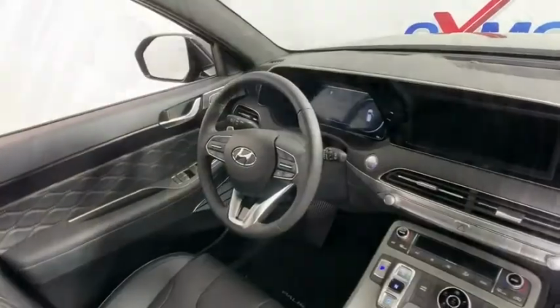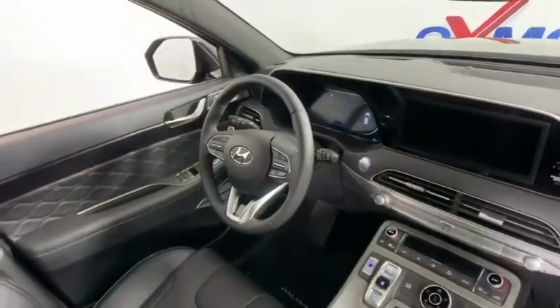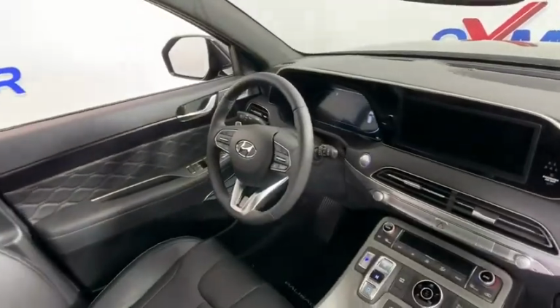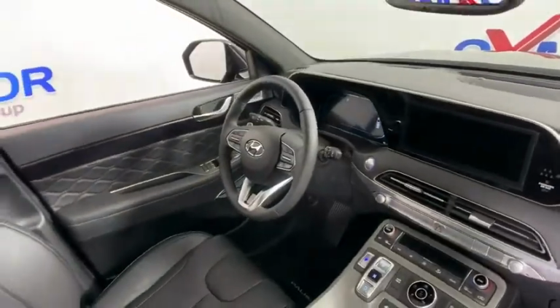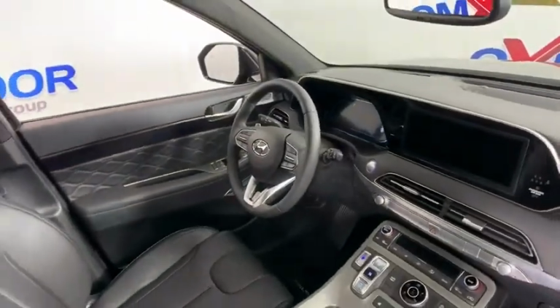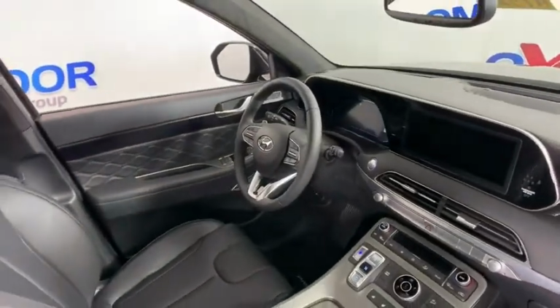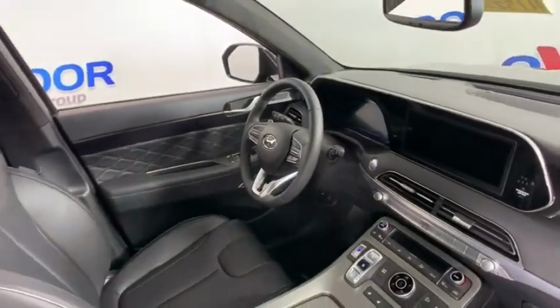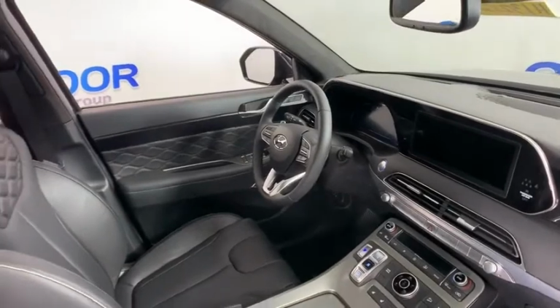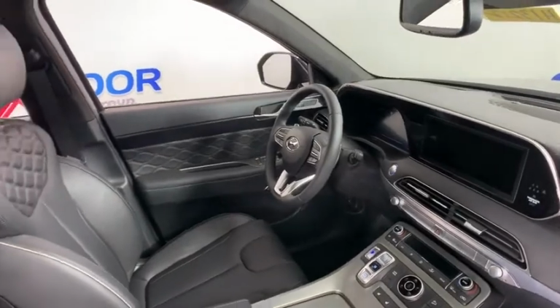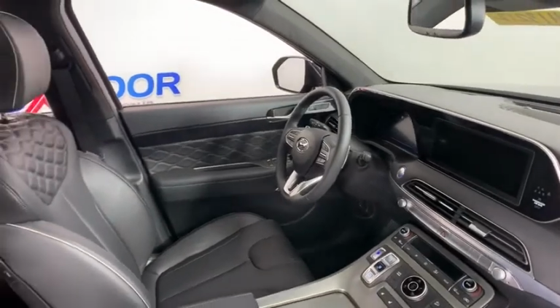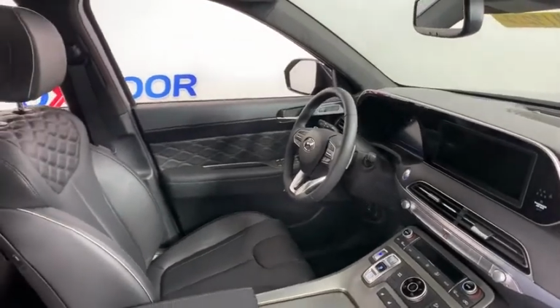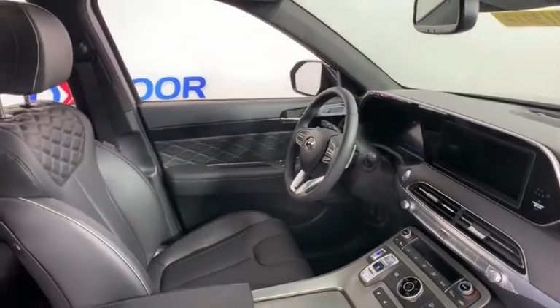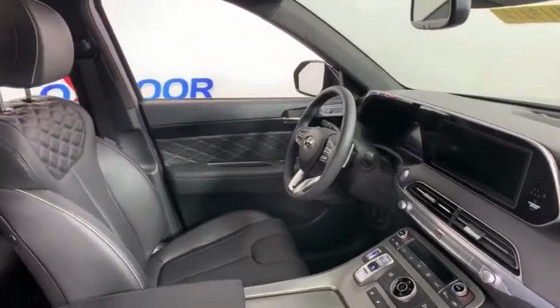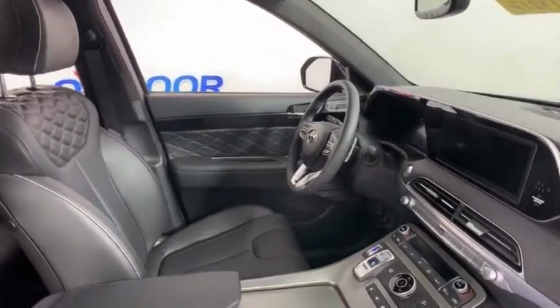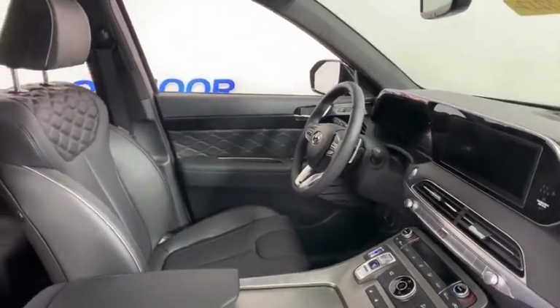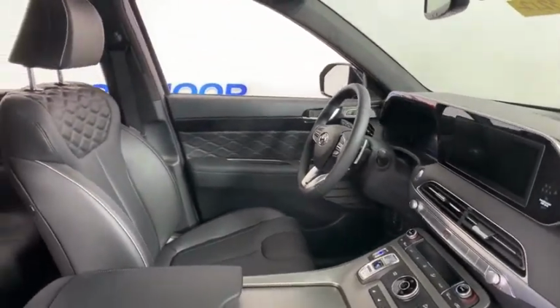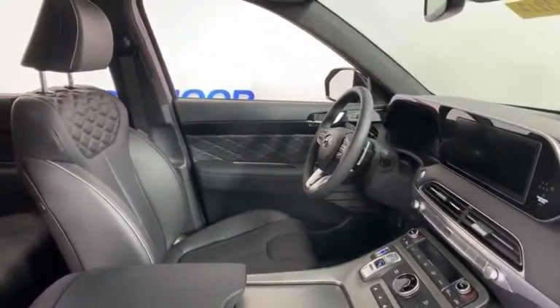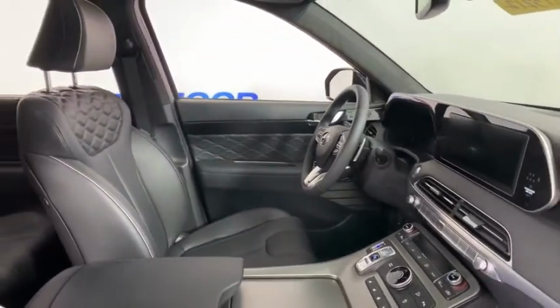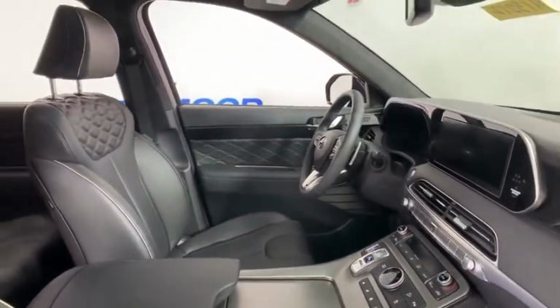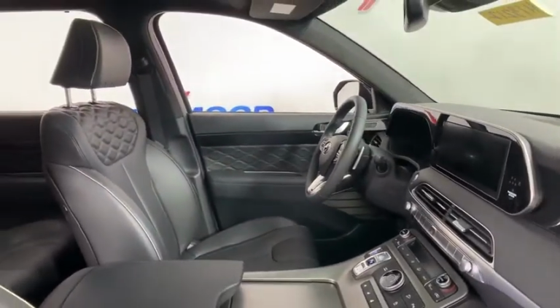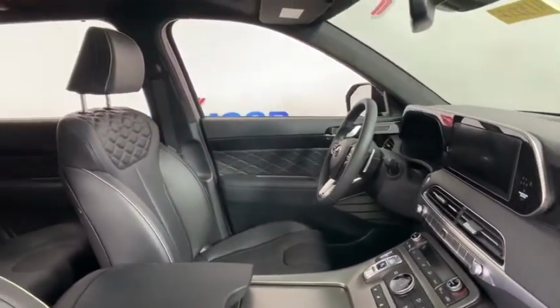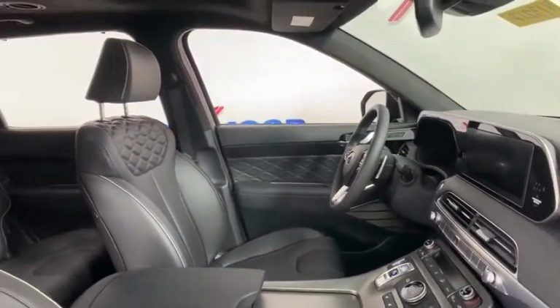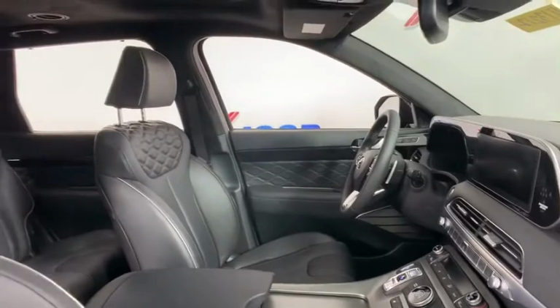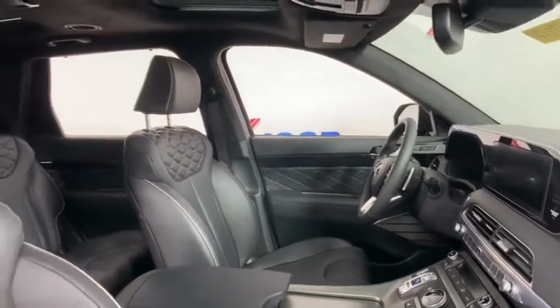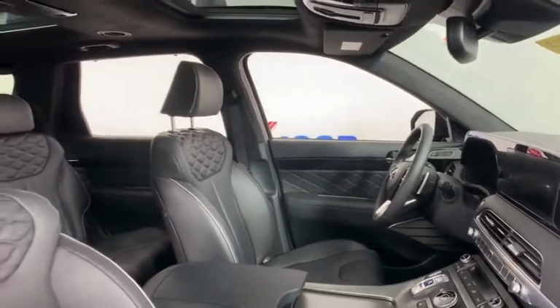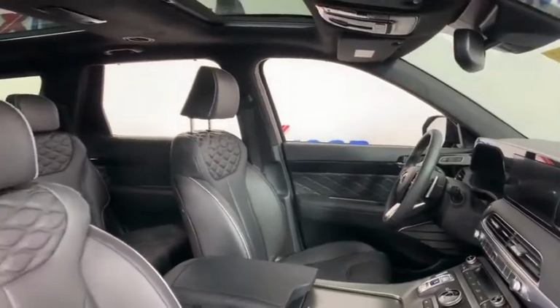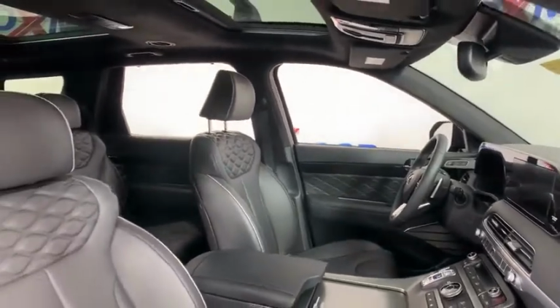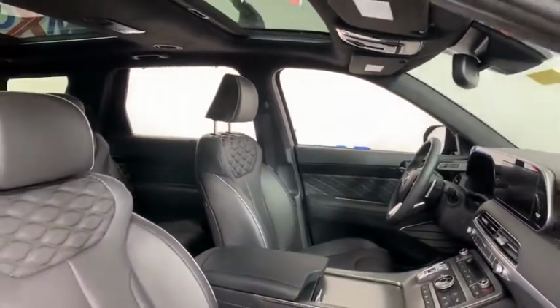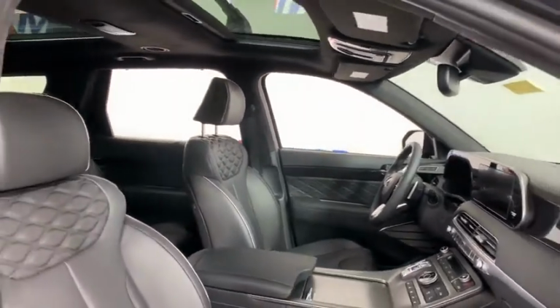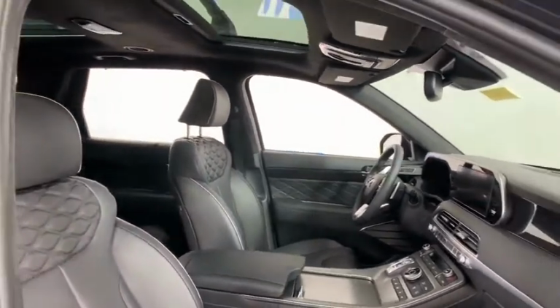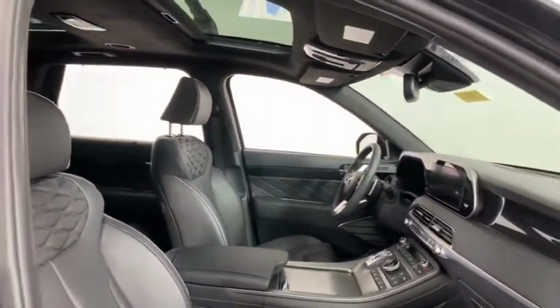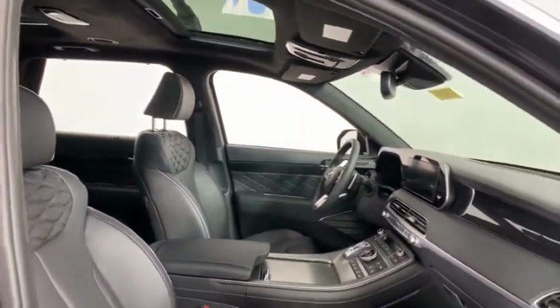Electronic stability control, heated front seat, heated steering wheel, compass, security system, power windows, rear window defroster, trip computer, power moonroof, tachometer.